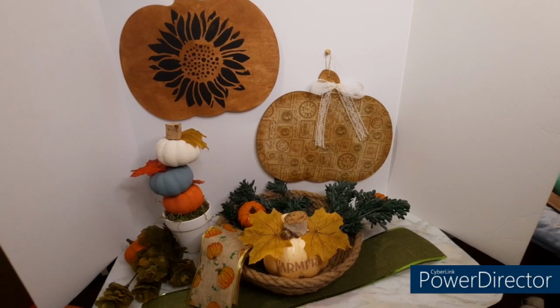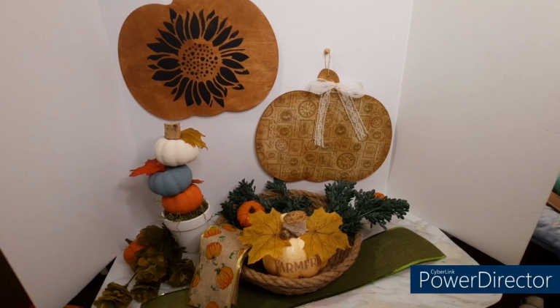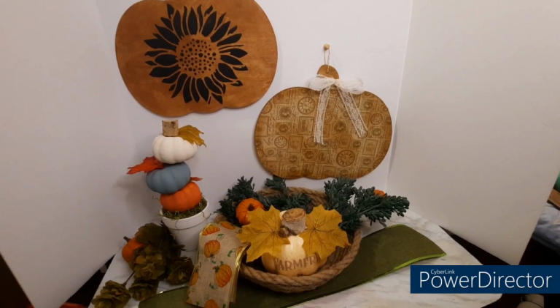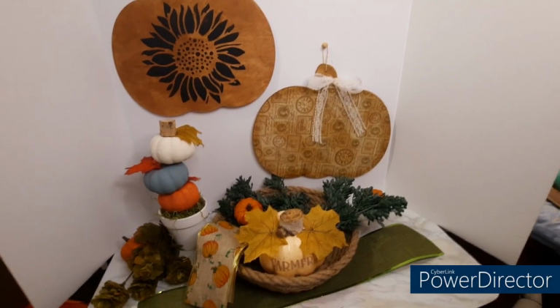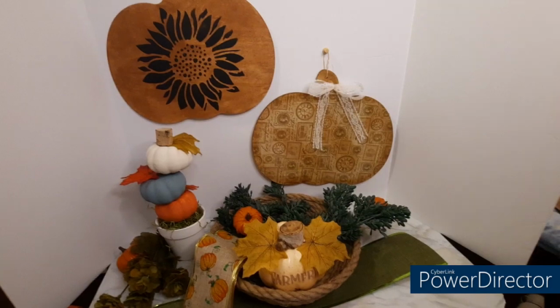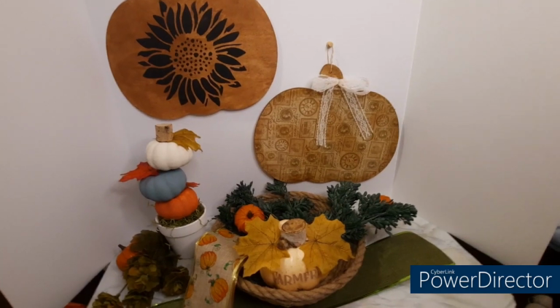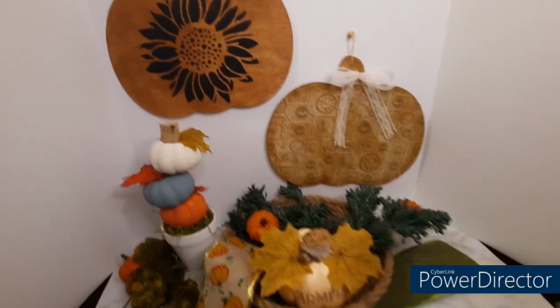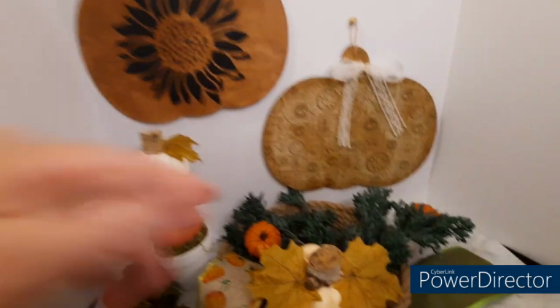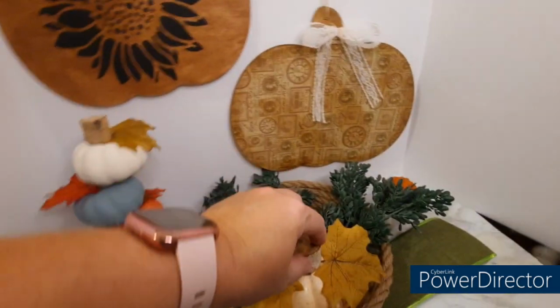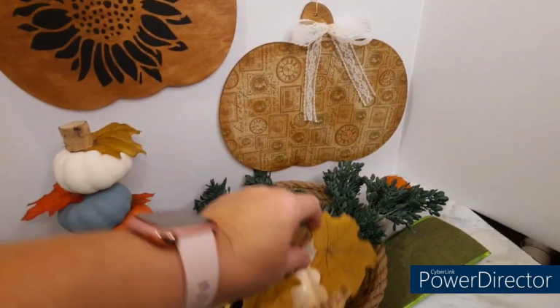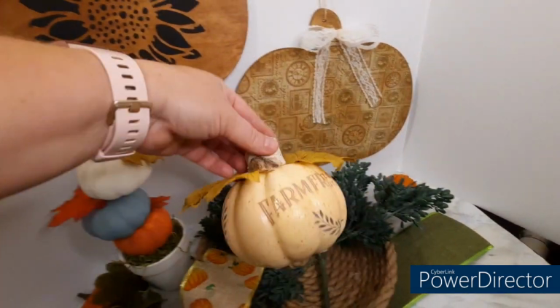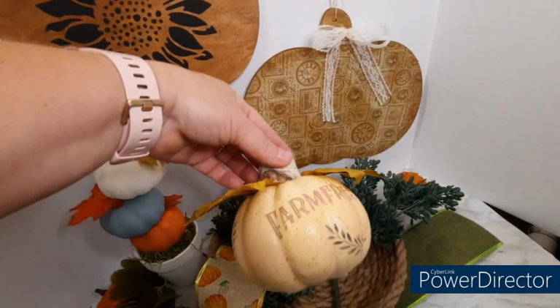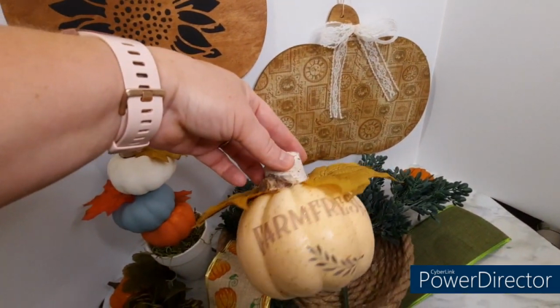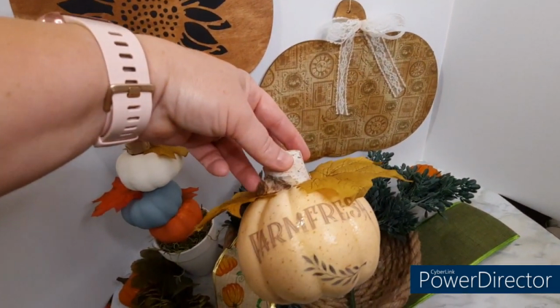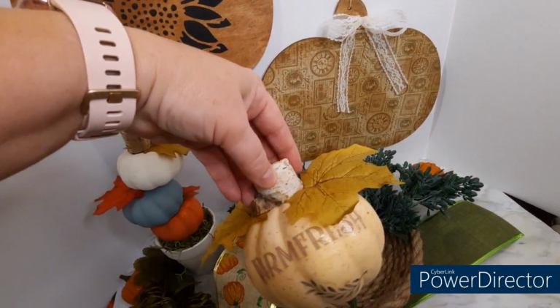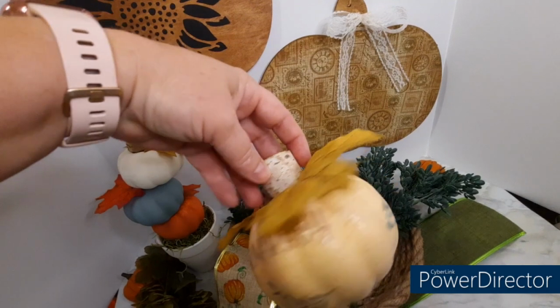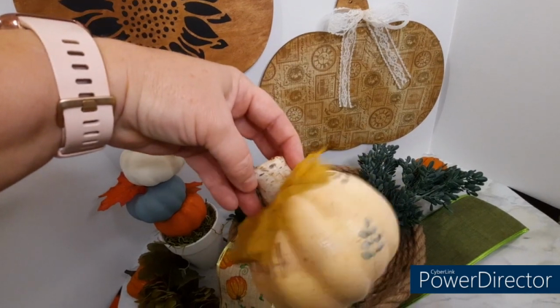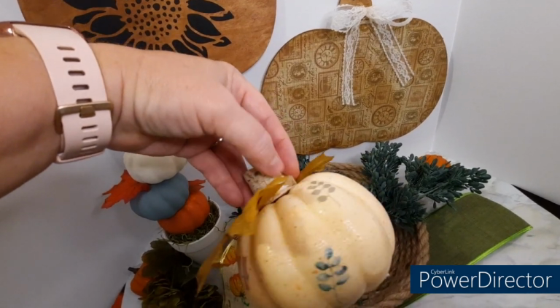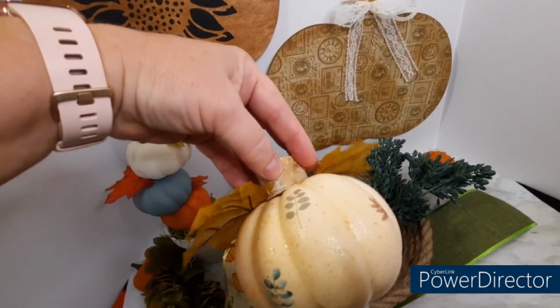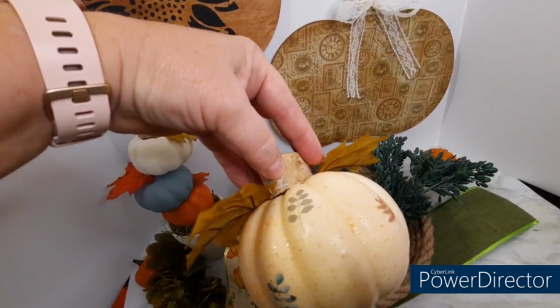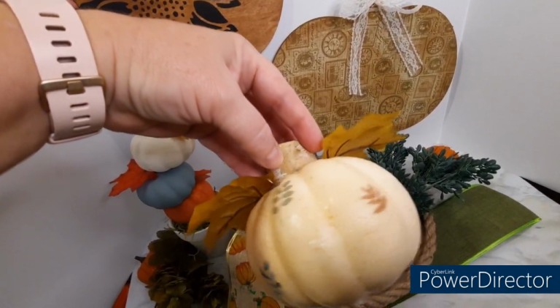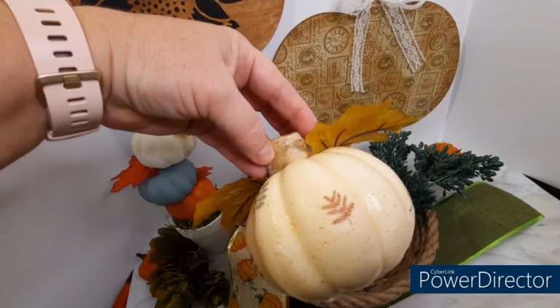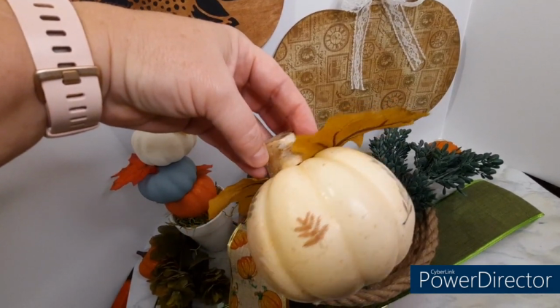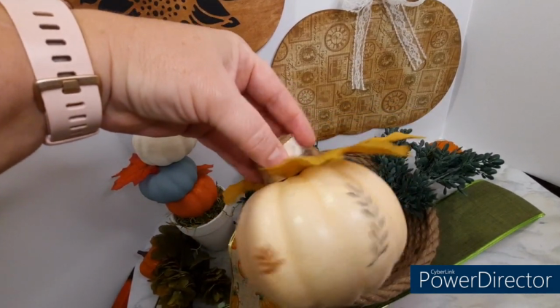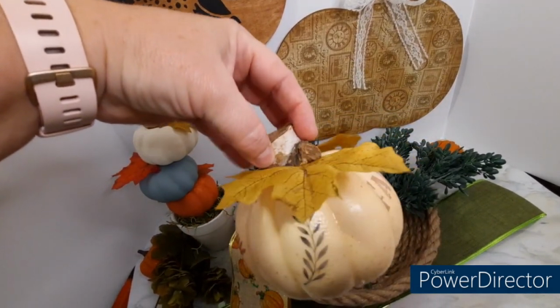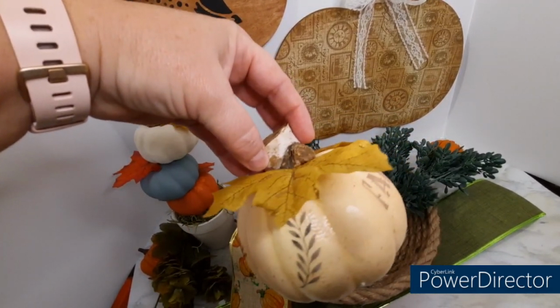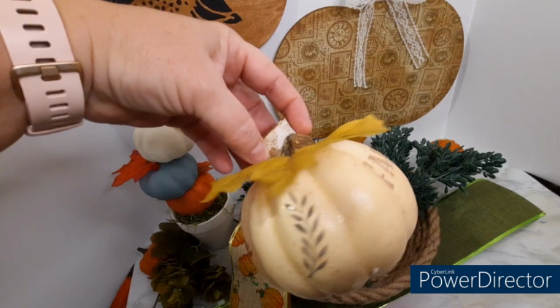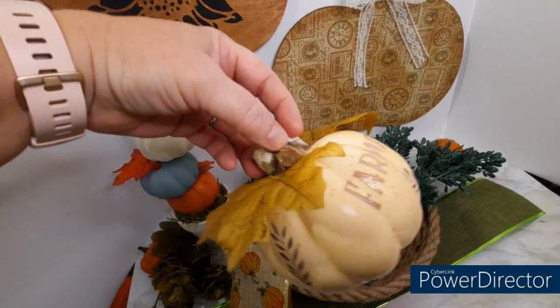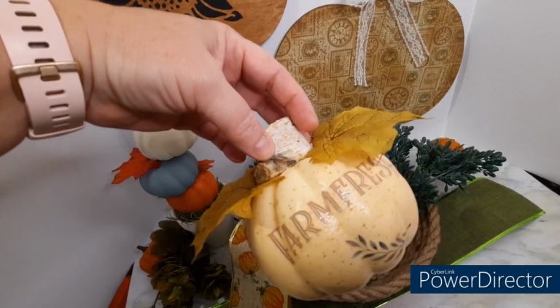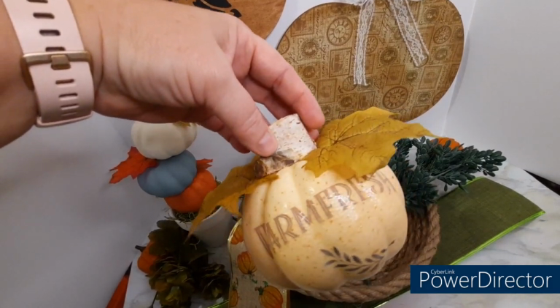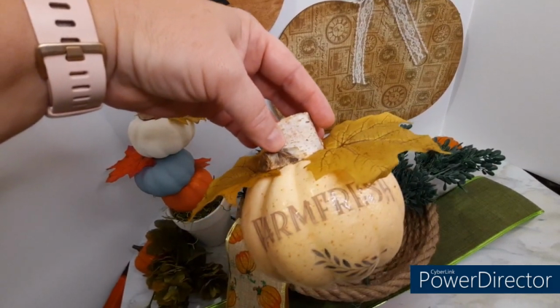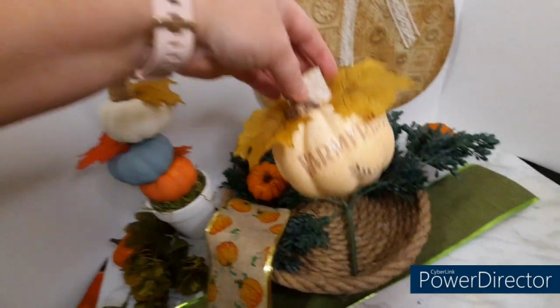Here are your finished projects. I hope you guys enjoyed and I hope you'll try some. Send me some messages below — I will answer any of your questions. I appreciate you guys for watching, and until next time, hope you have a great week.